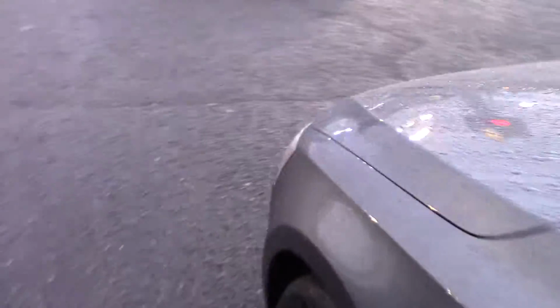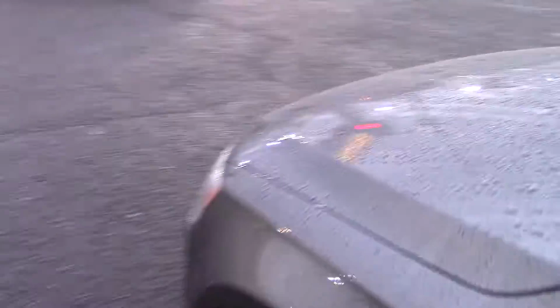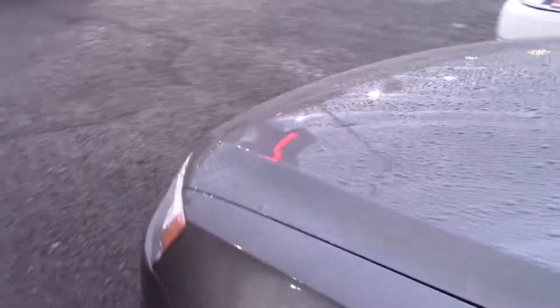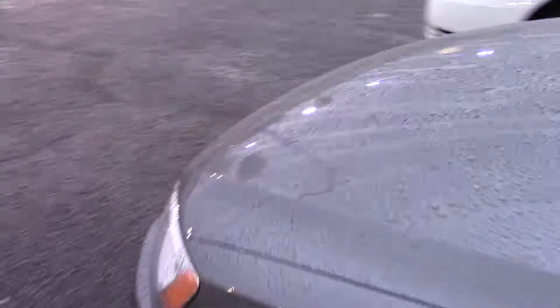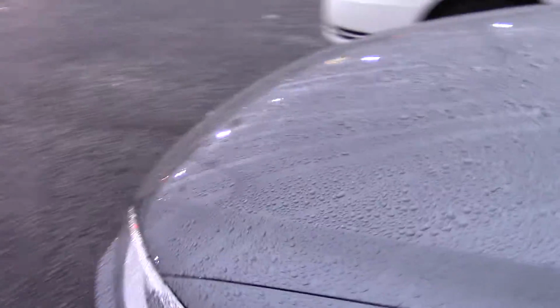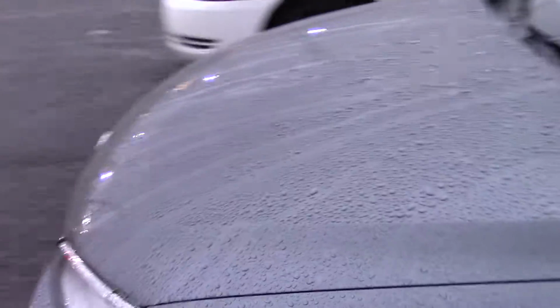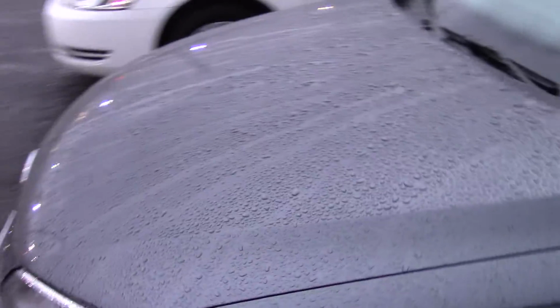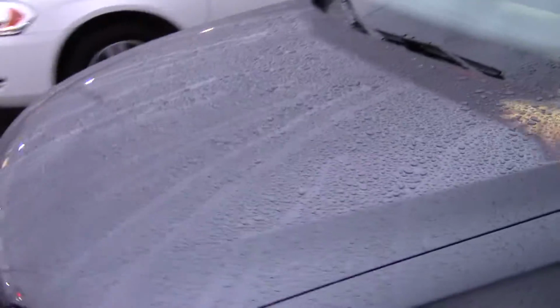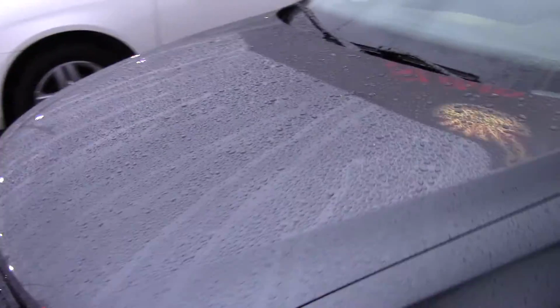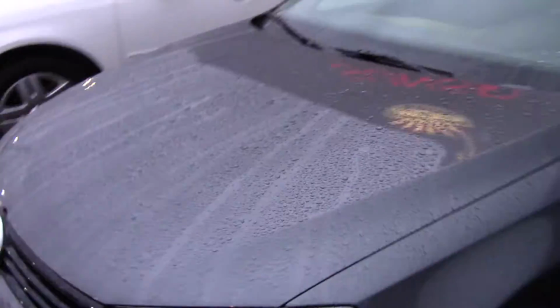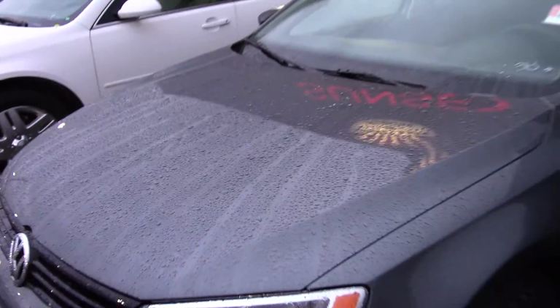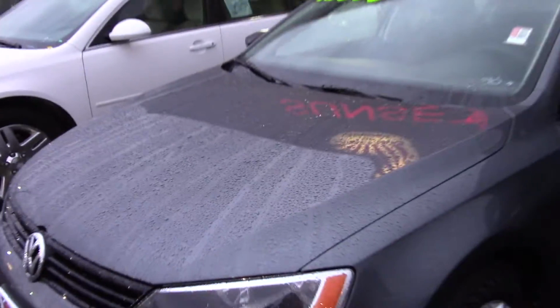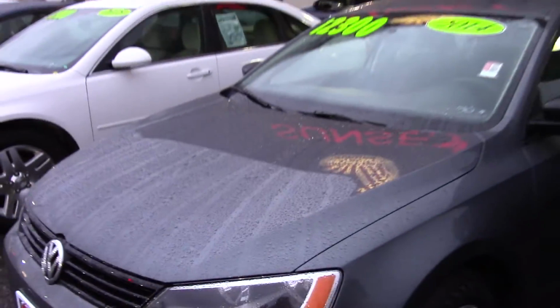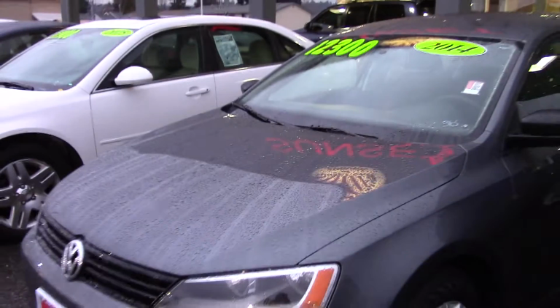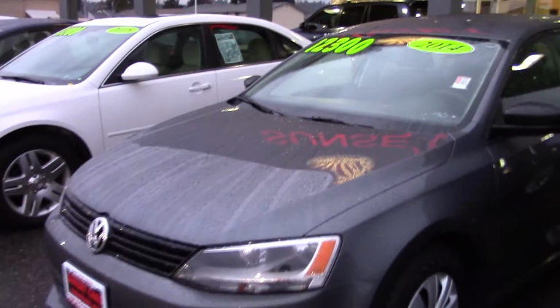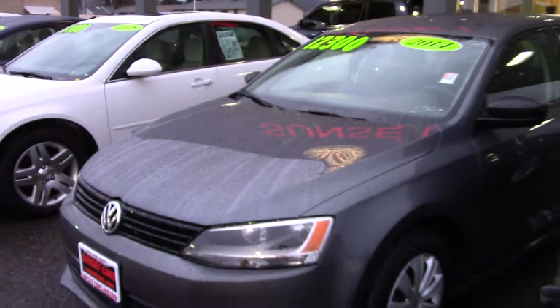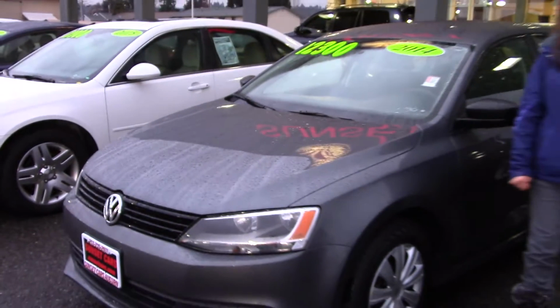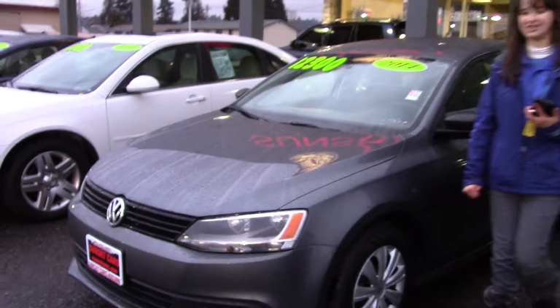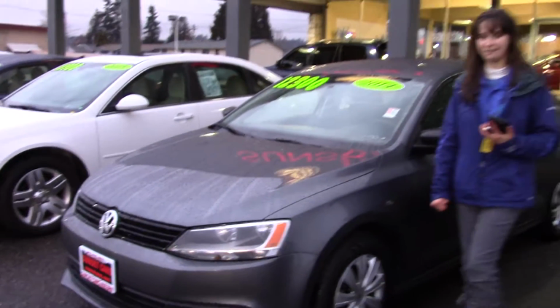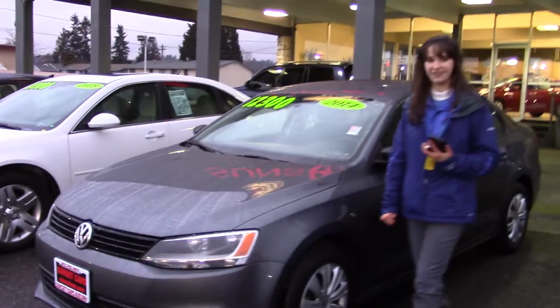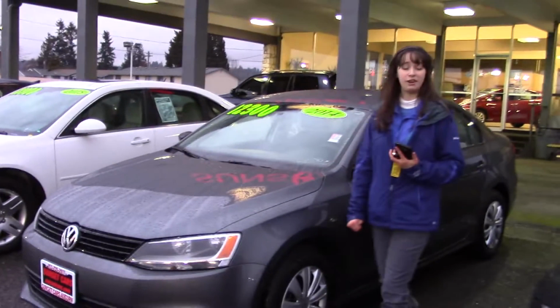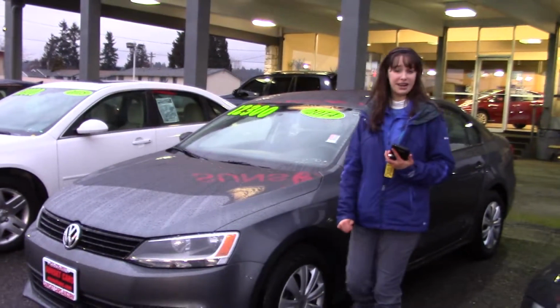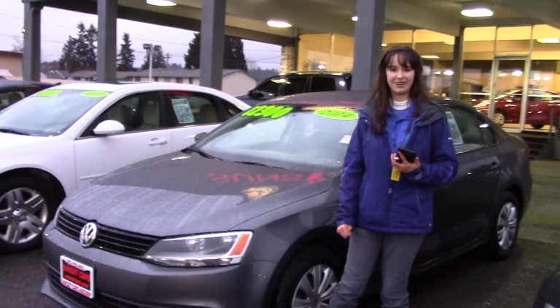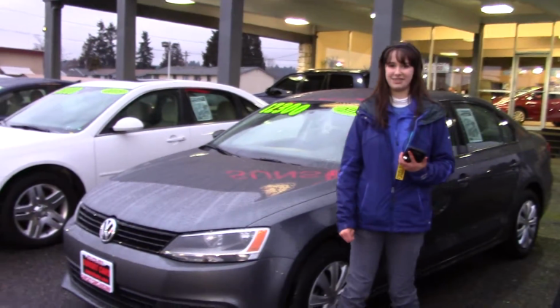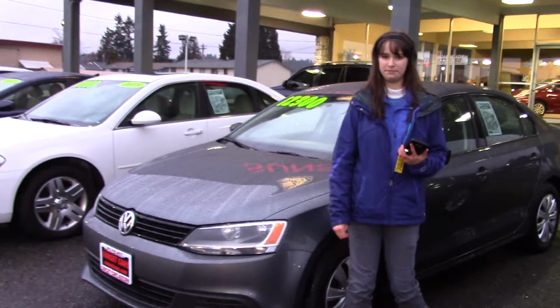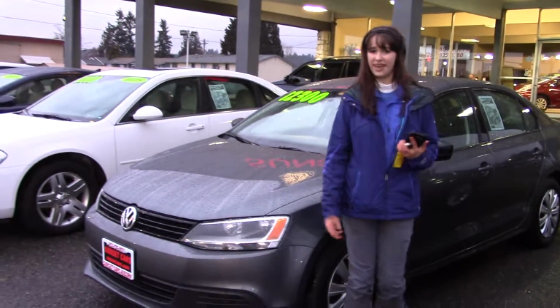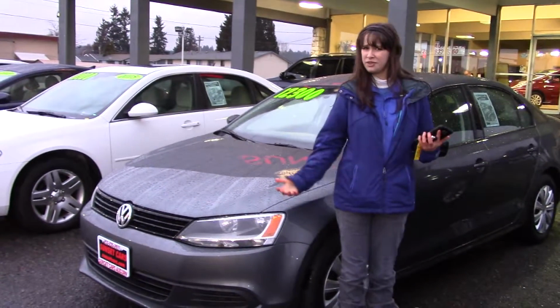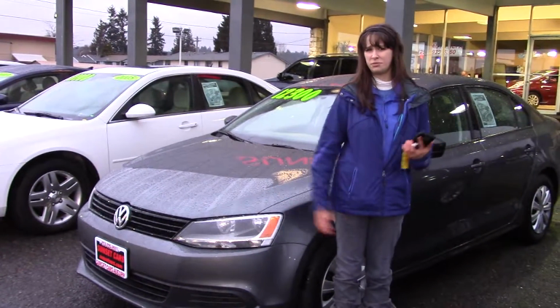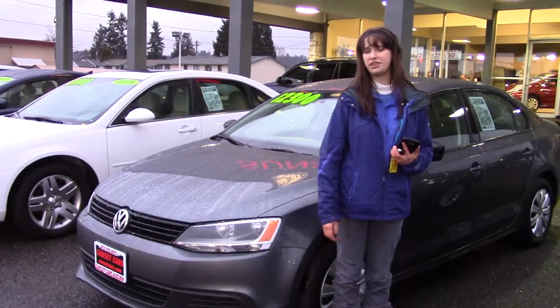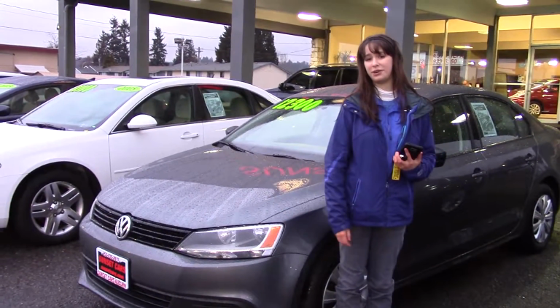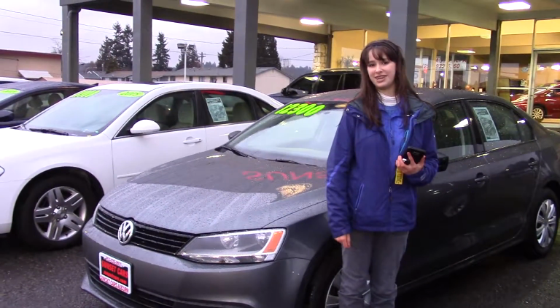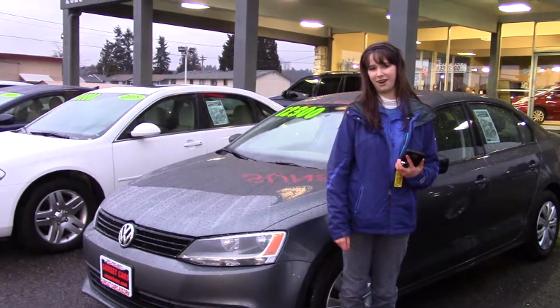Lots of safety features of course — it's a Volkswagen, they're known for being really safe. A great audio system and everything you've been looking for in your next car.